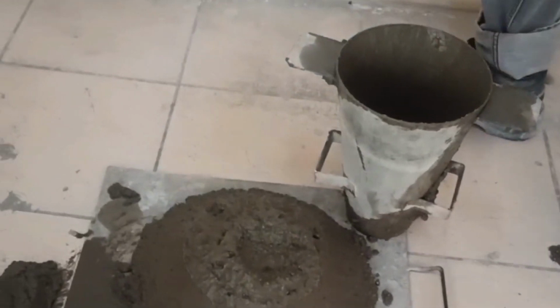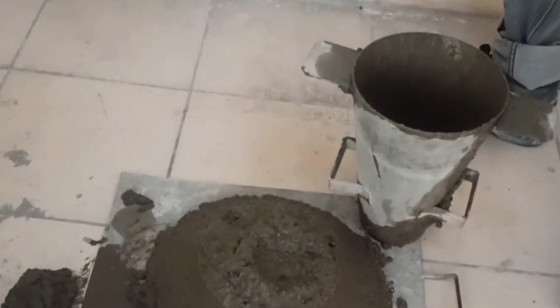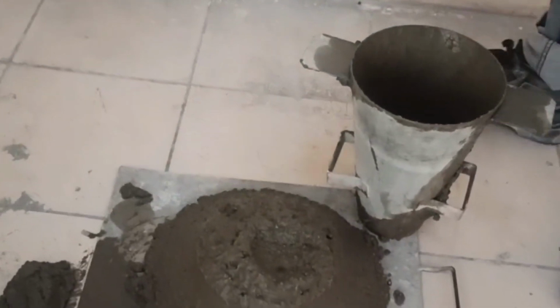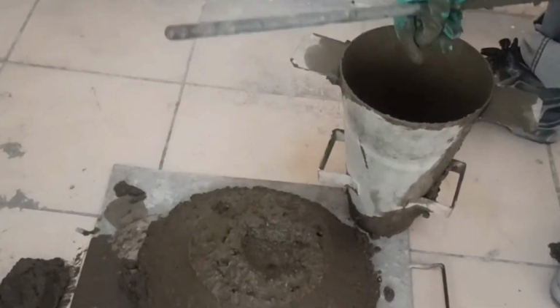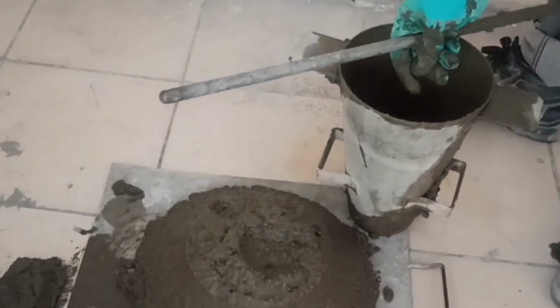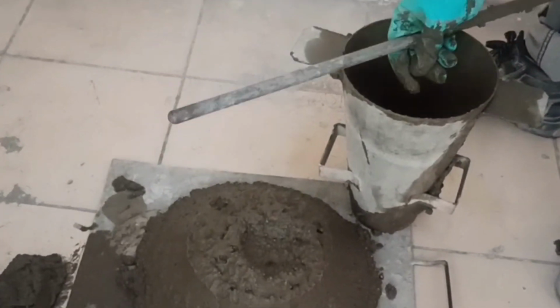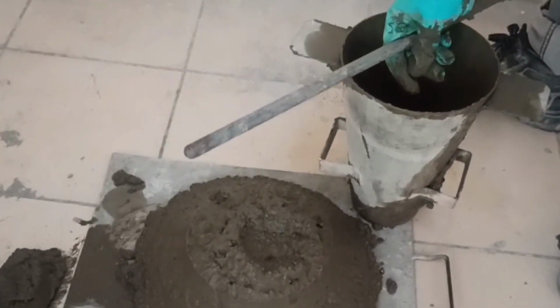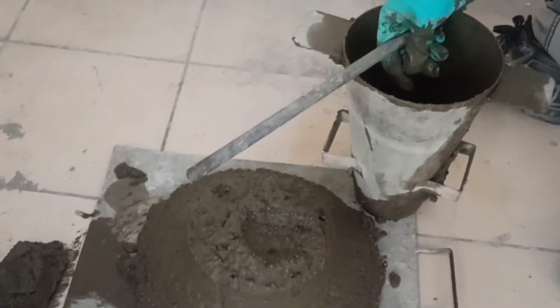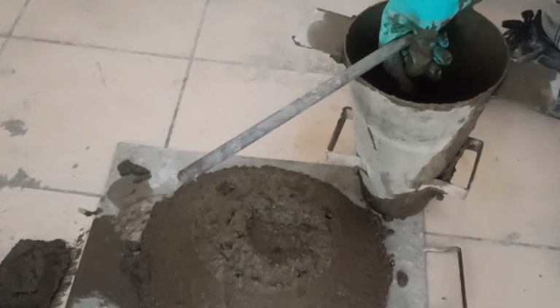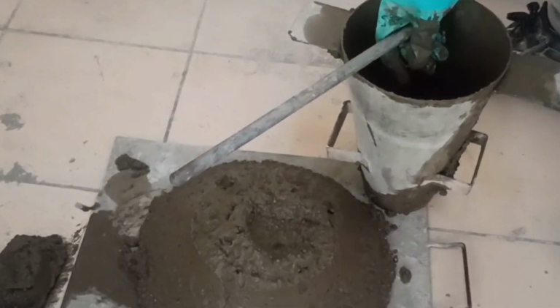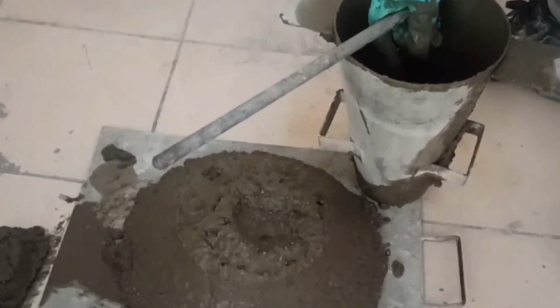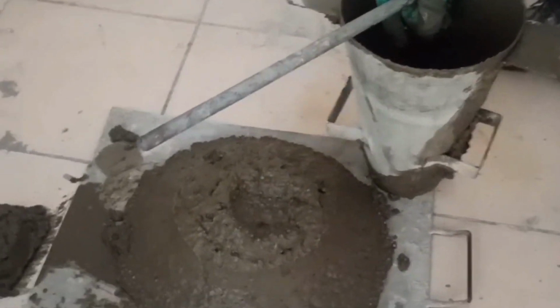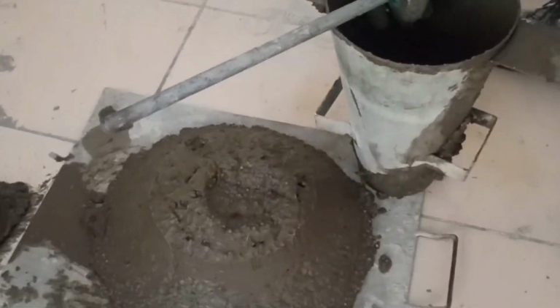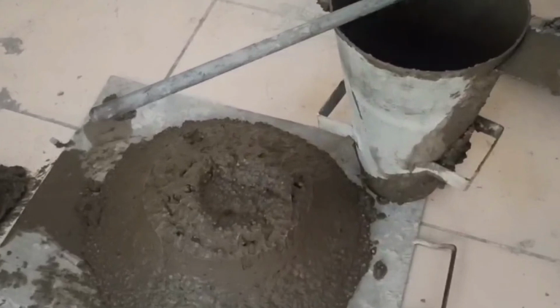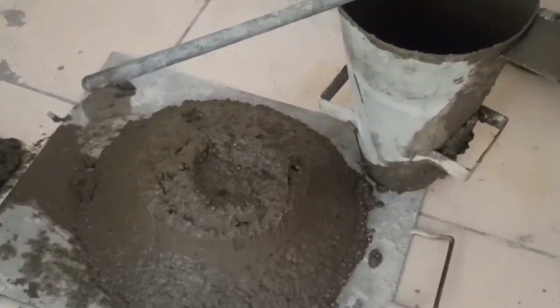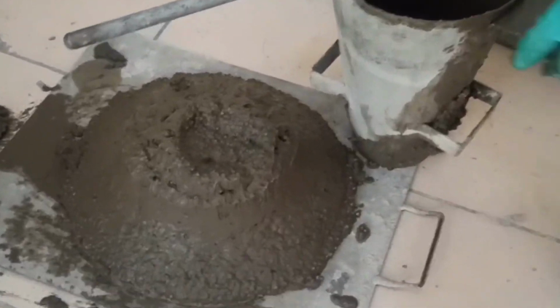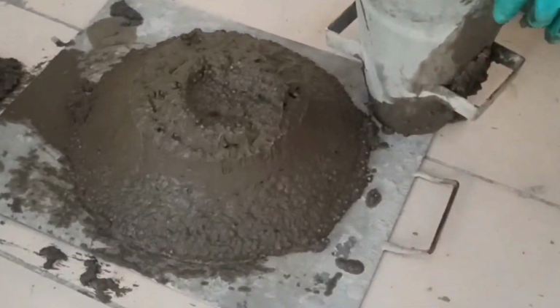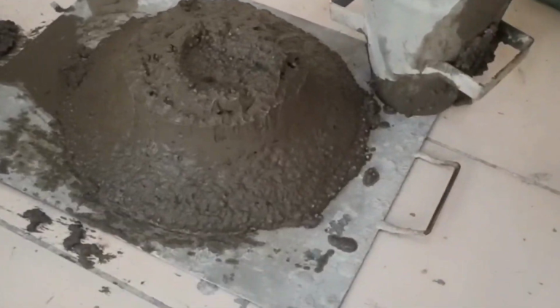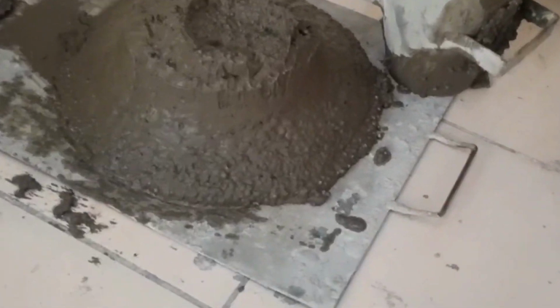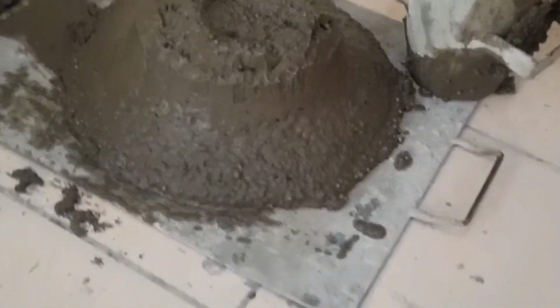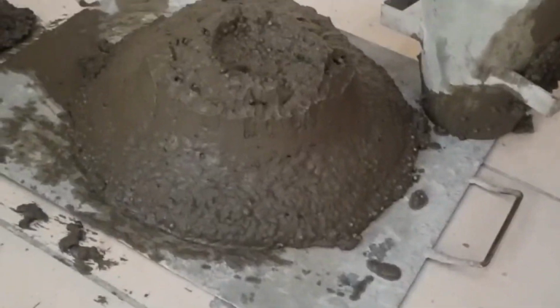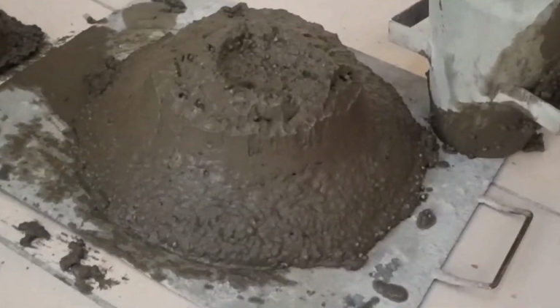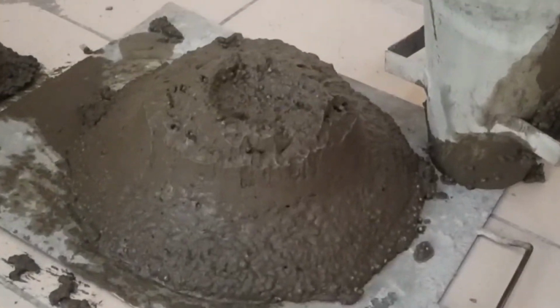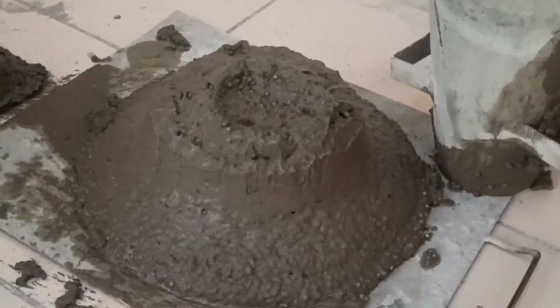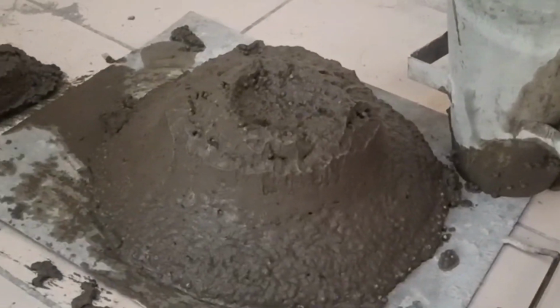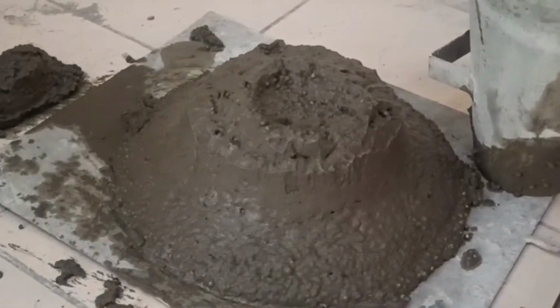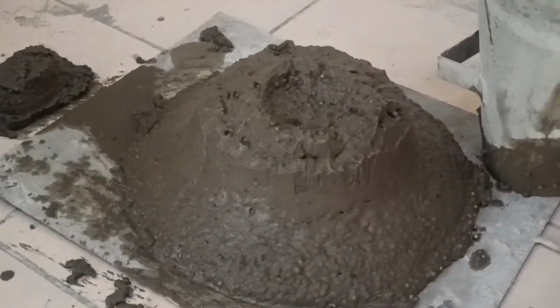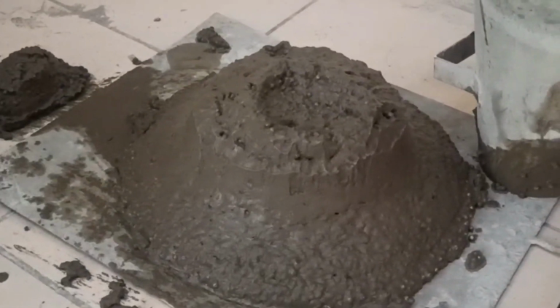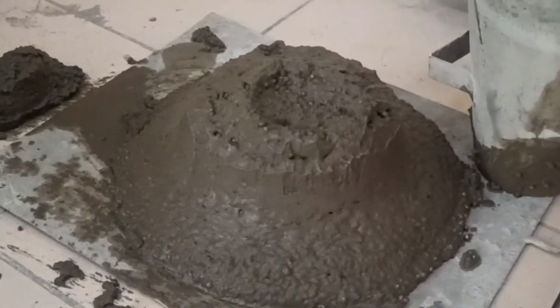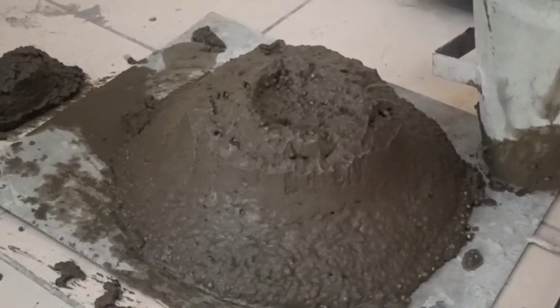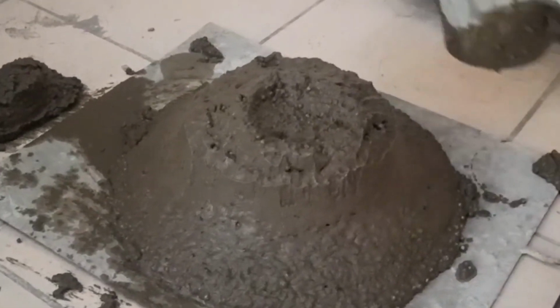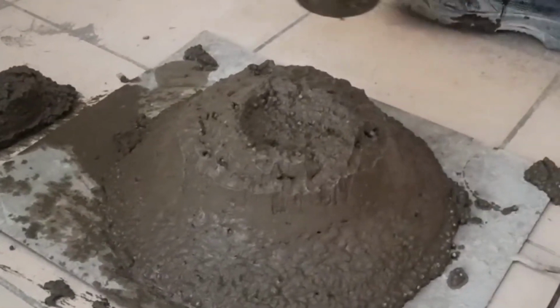Notice how the EPS beads are being coated with just the right amount of paste, with the help of the right amount of entrained air voids using an air entraining admixture.